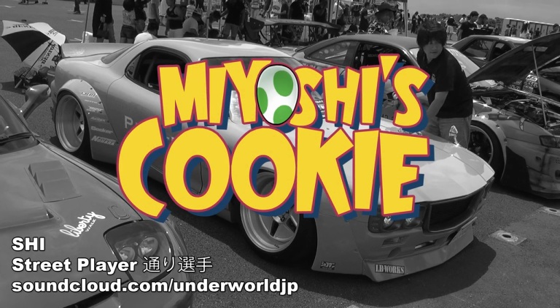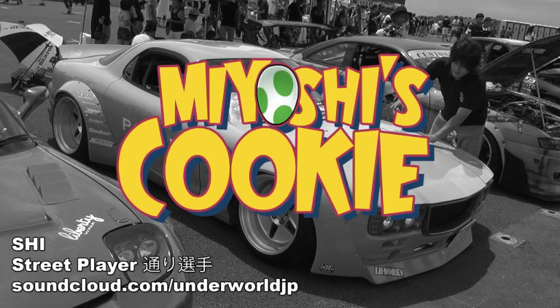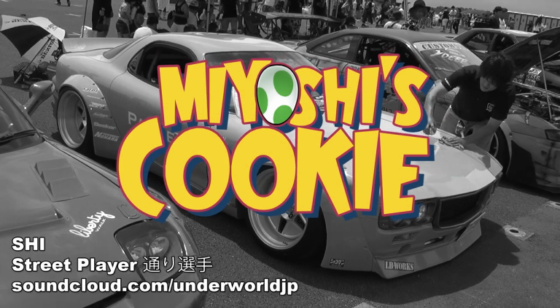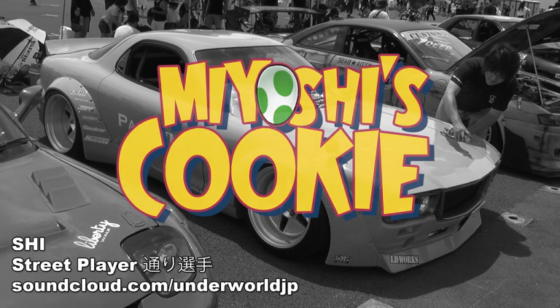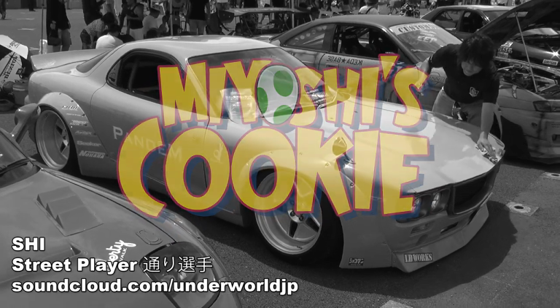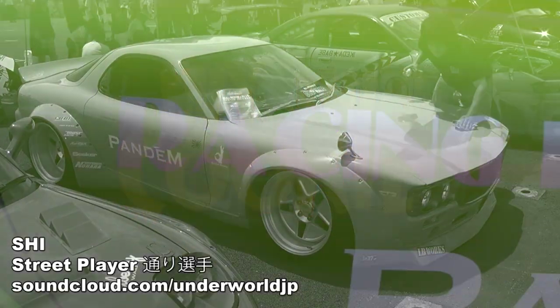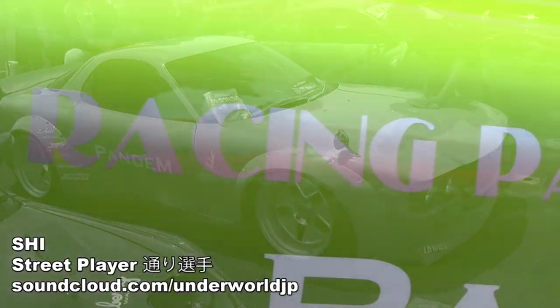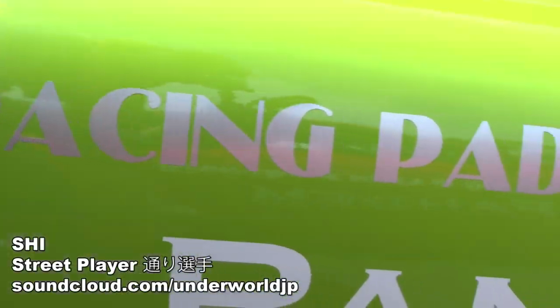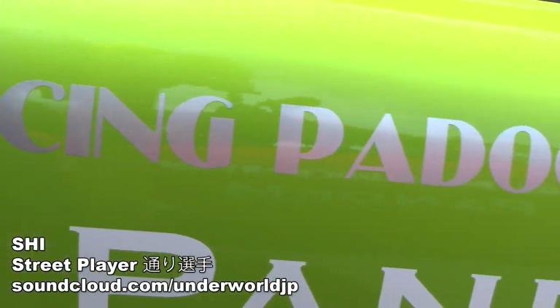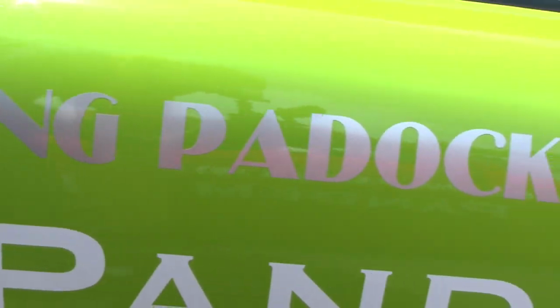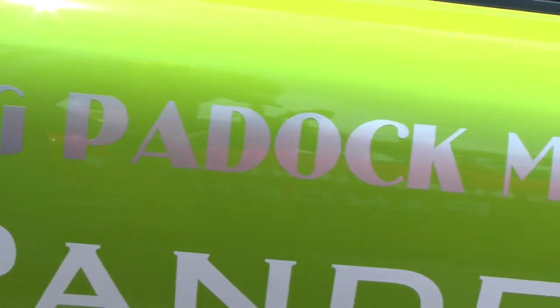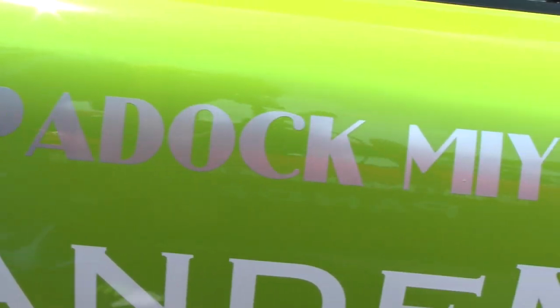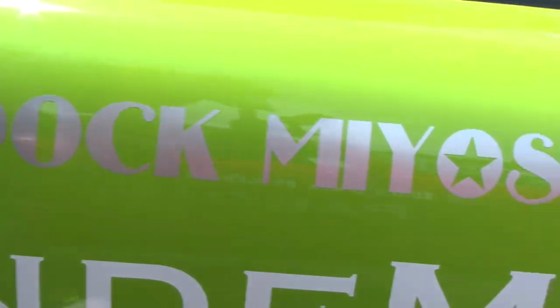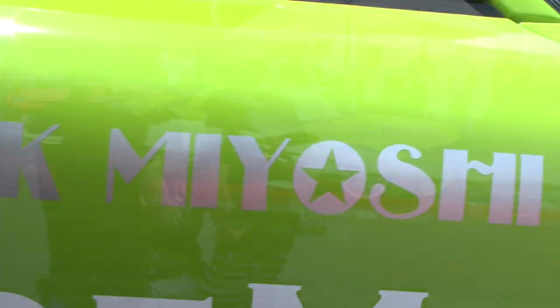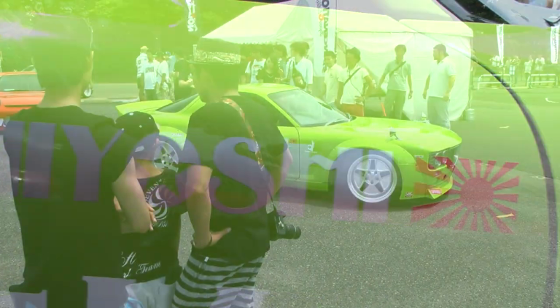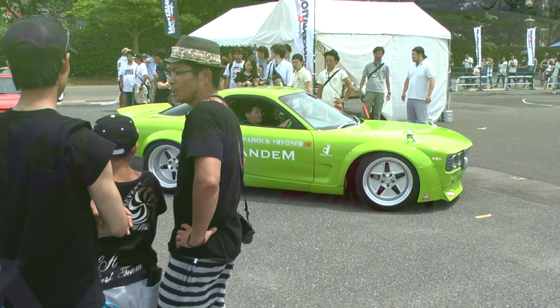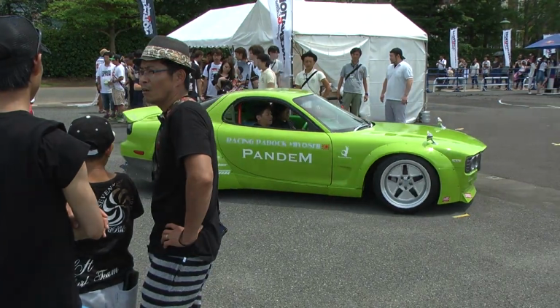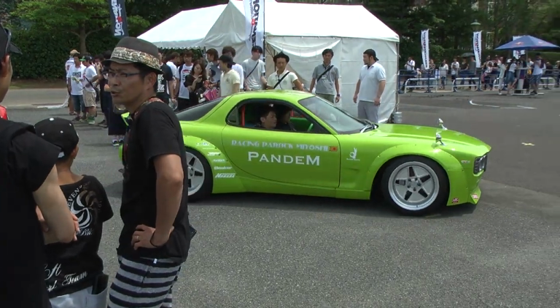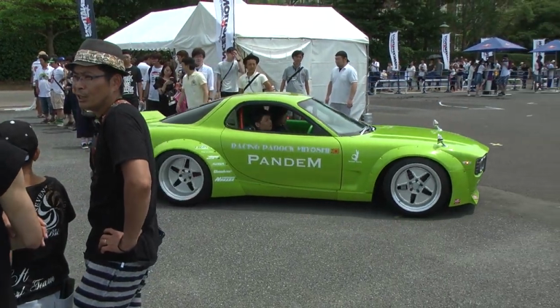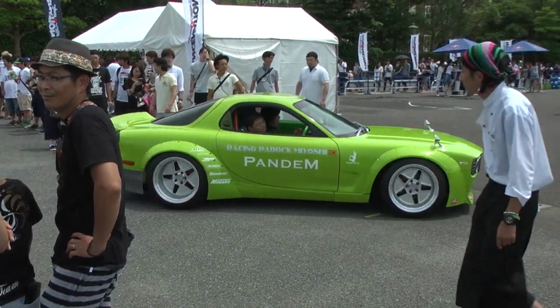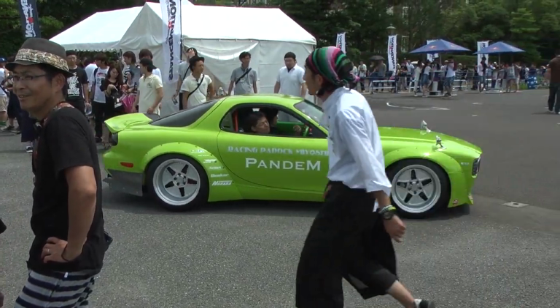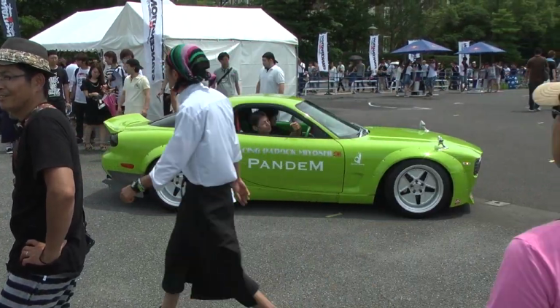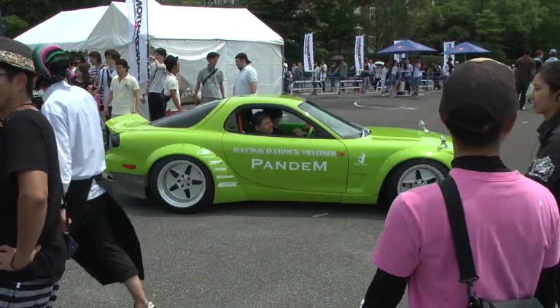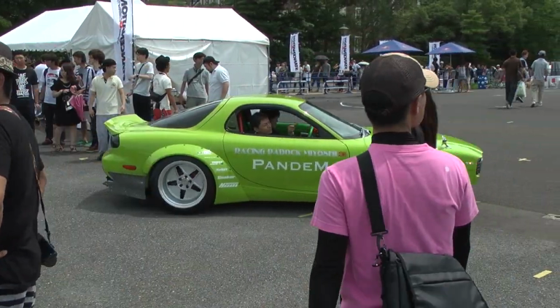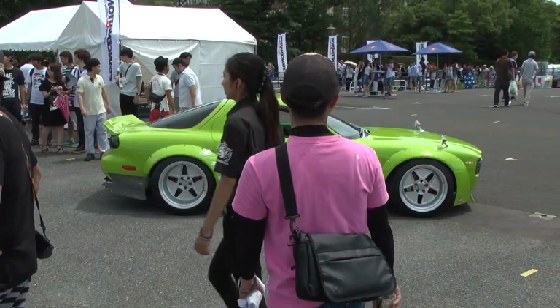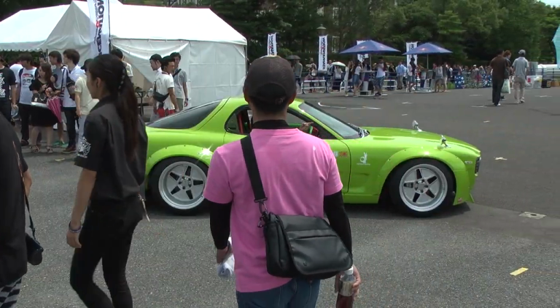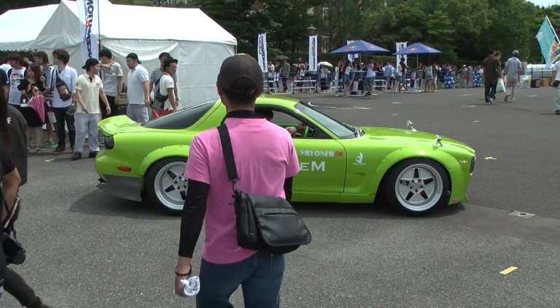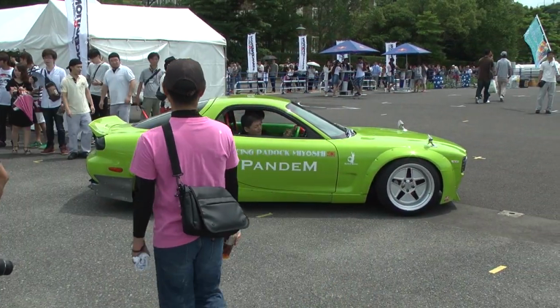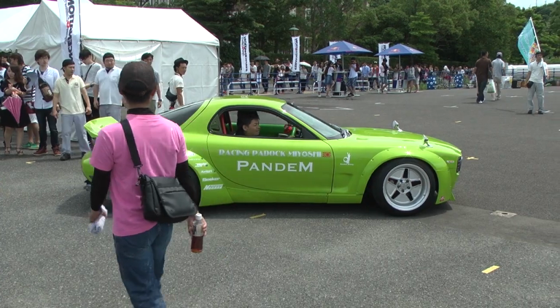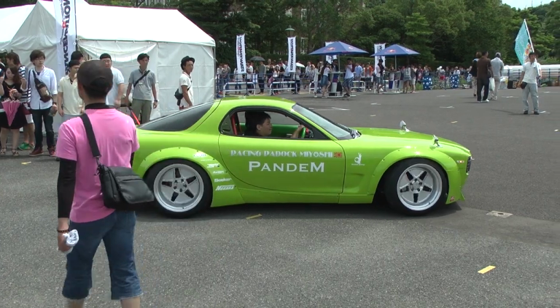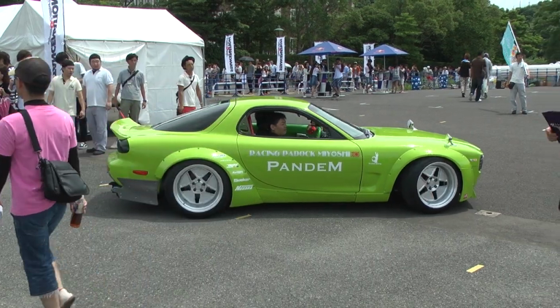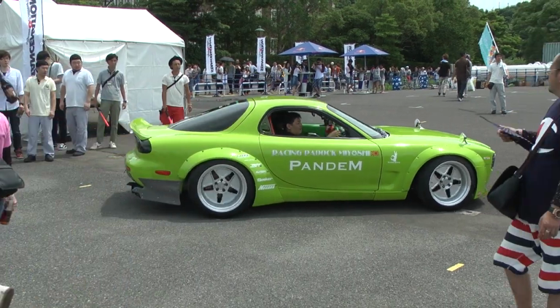Hey guys, Dustin here from Excite Video Magazine with the Racing Paddock Miyoshi FD3S. I must have been living under a rock or something because this is the first time I've seen this thing. It was definitely worth it though — this thing is nuts.